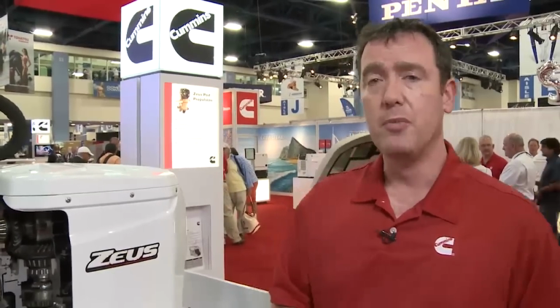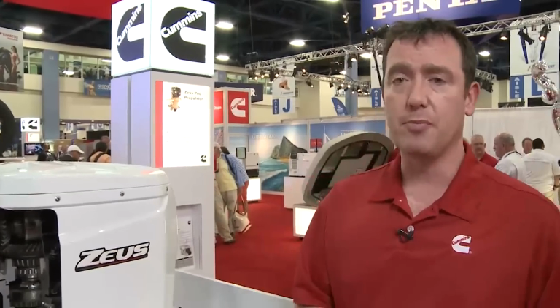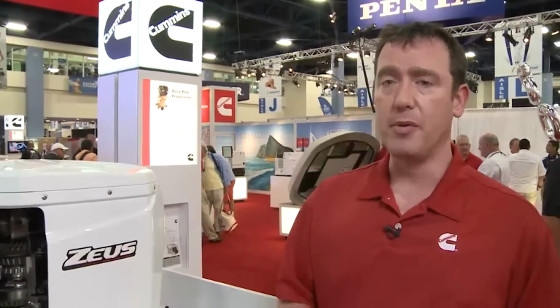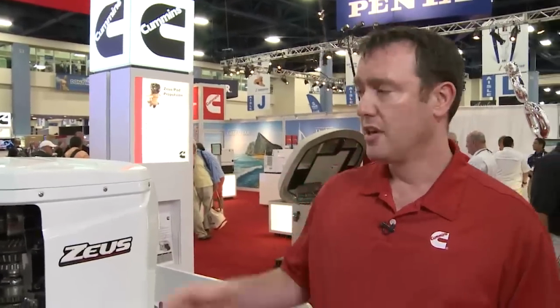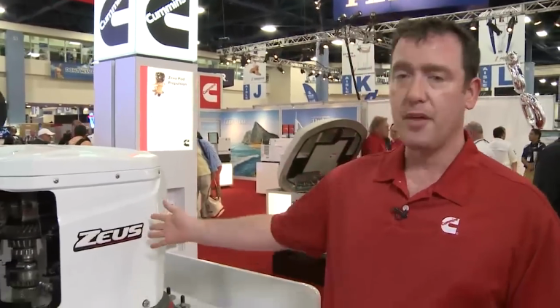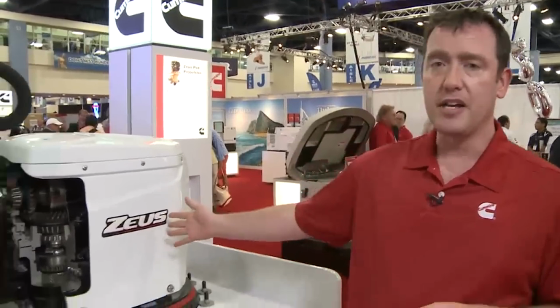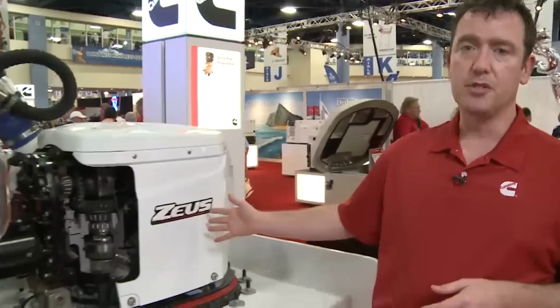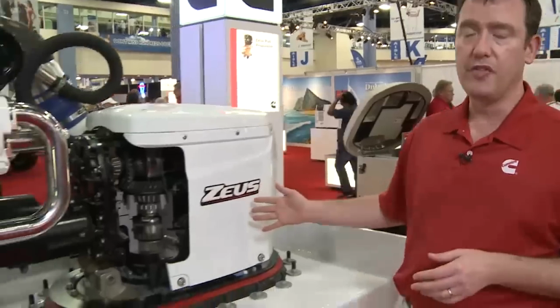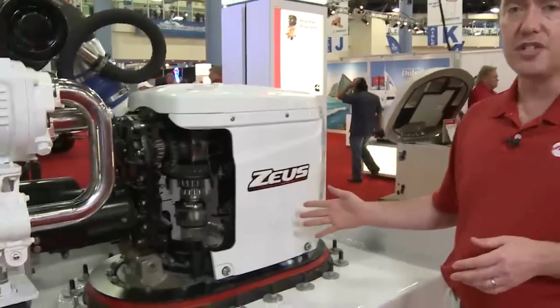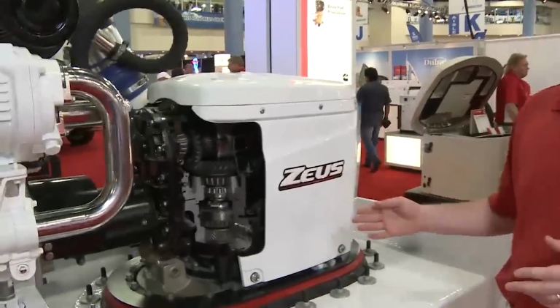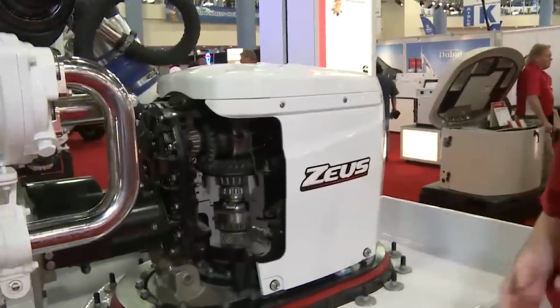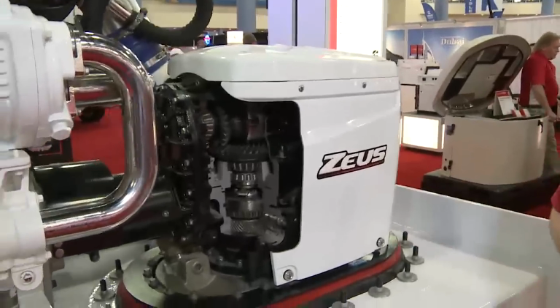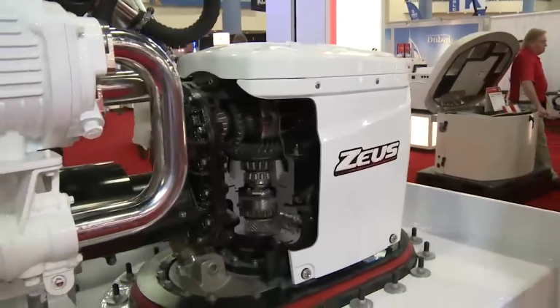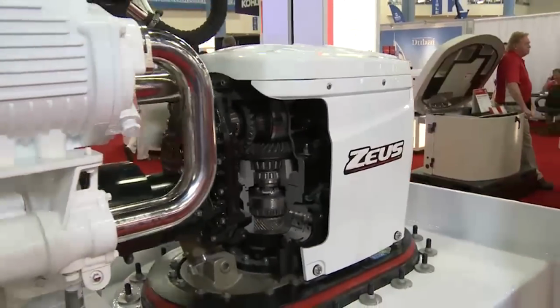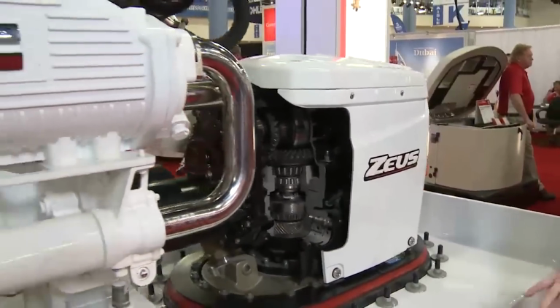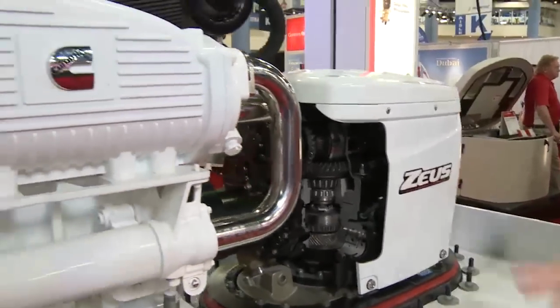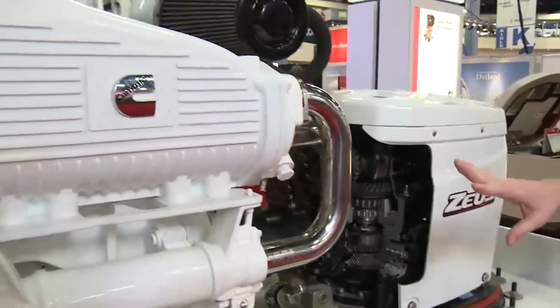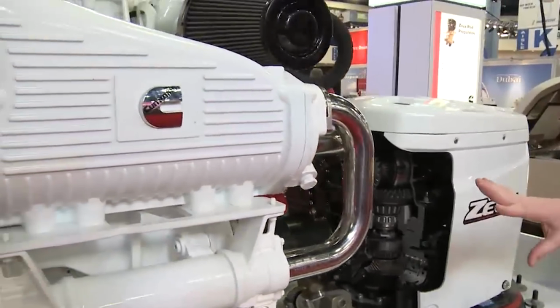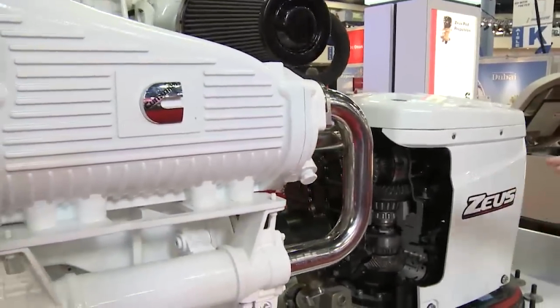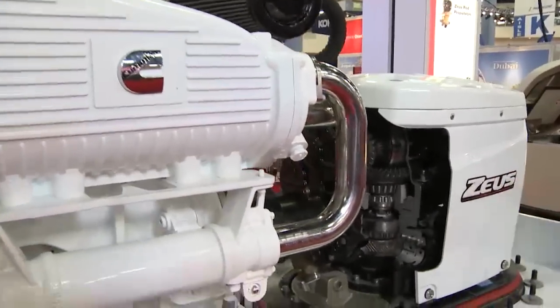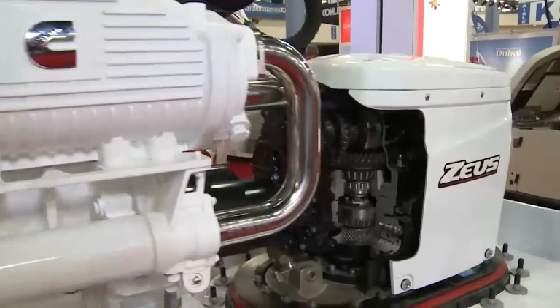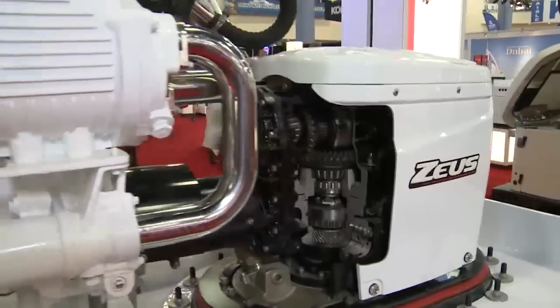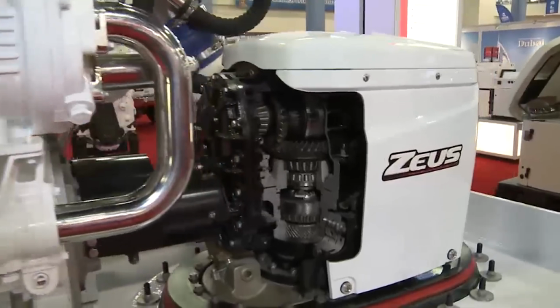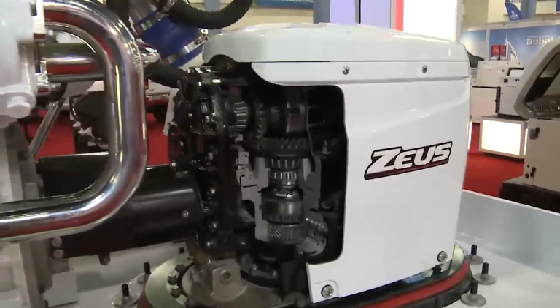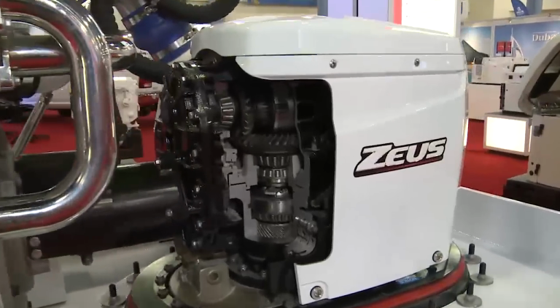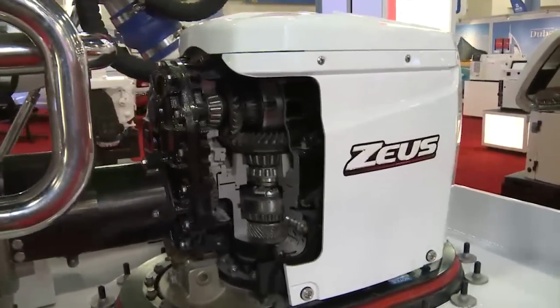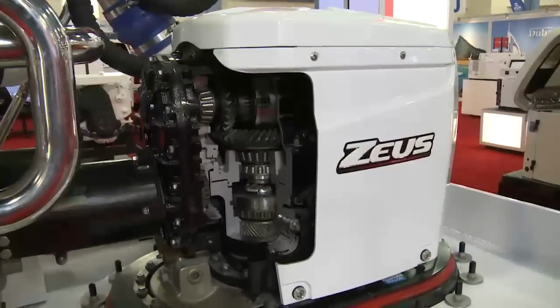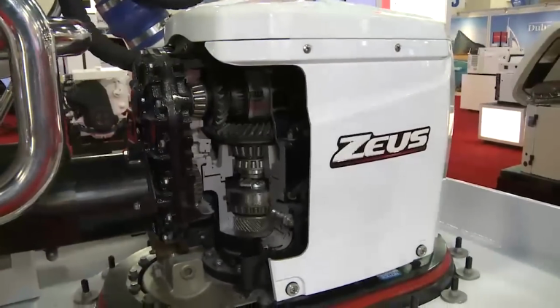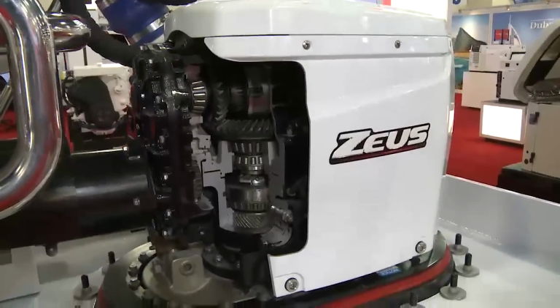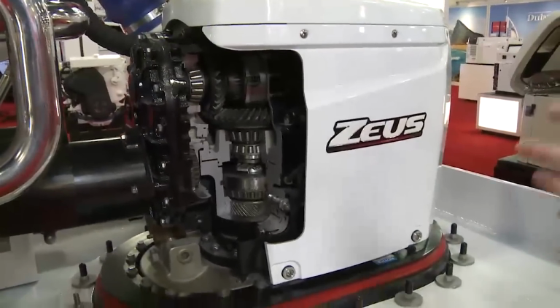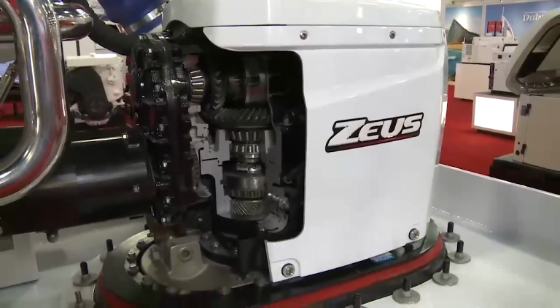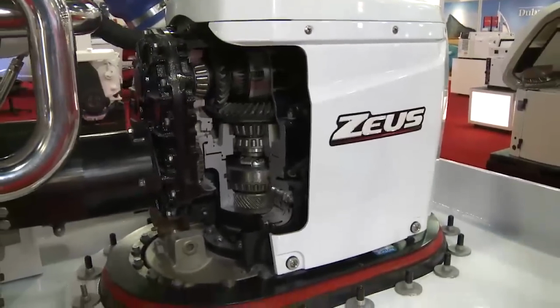Moving on to performance, the pod is a much more efficient system than inboards for higher speed vessels. This allows us to downsize the engine to save money and reduce the size of the package, or maintain the size of the engine and increase the vessel speed.